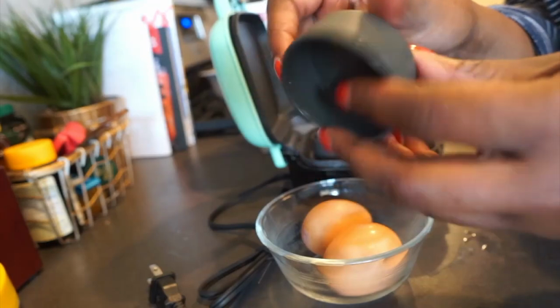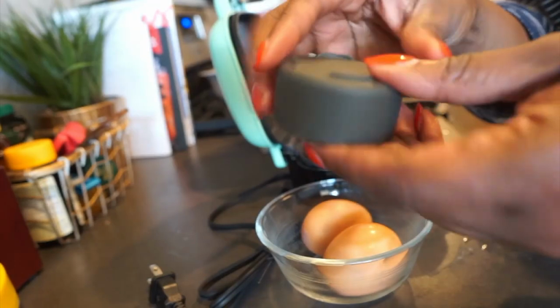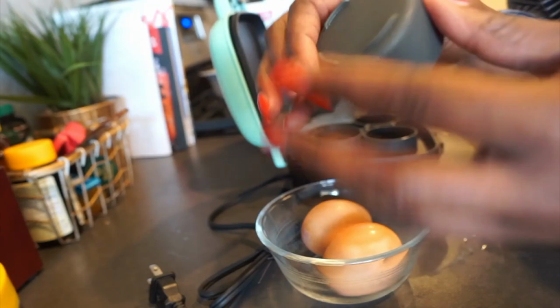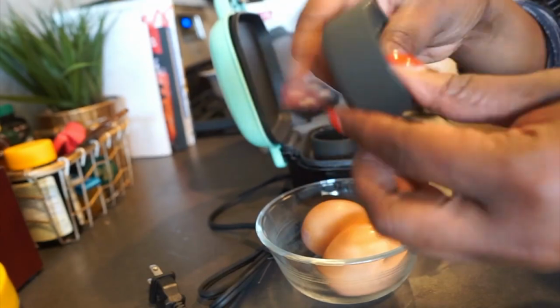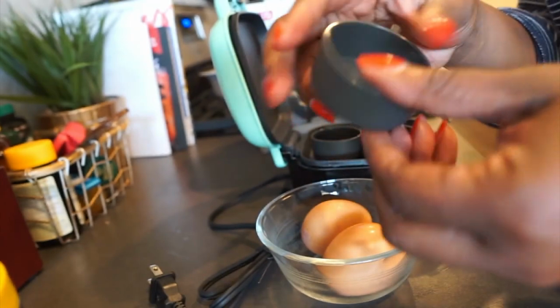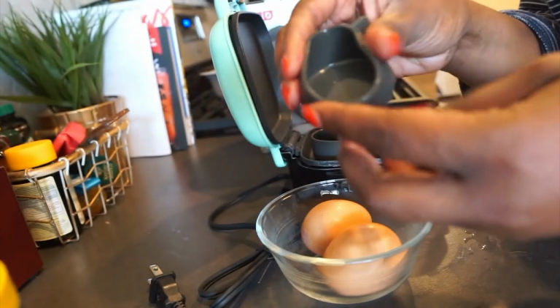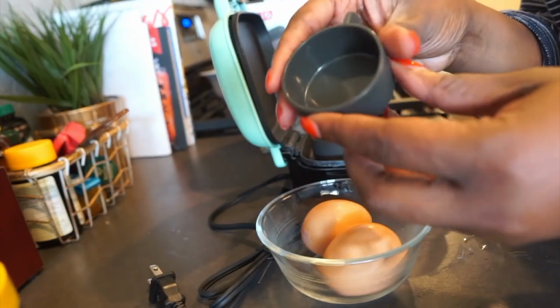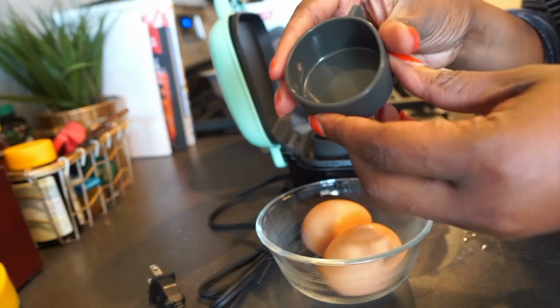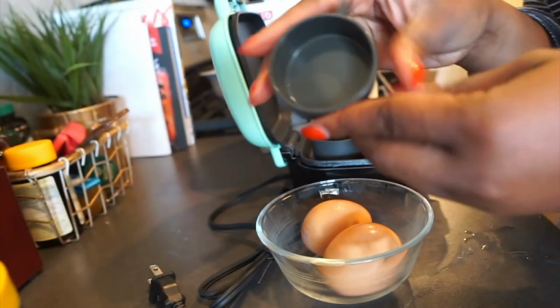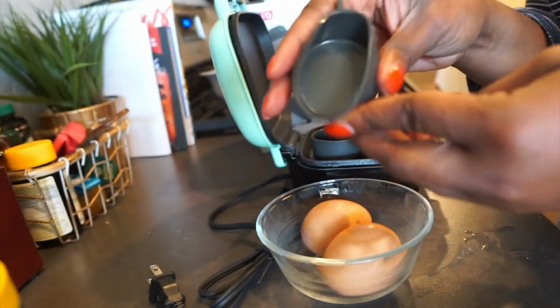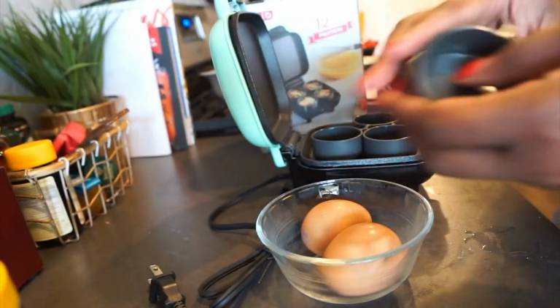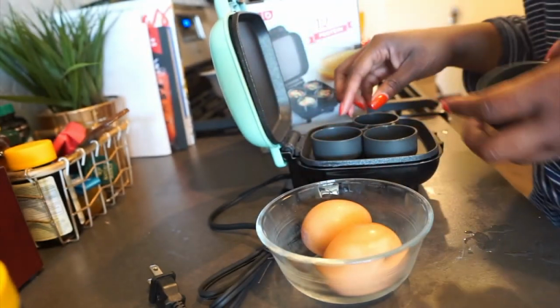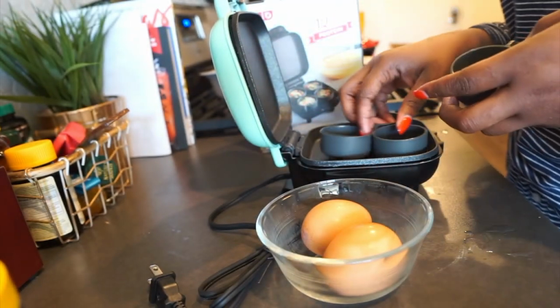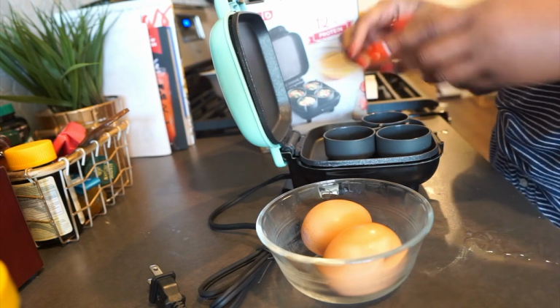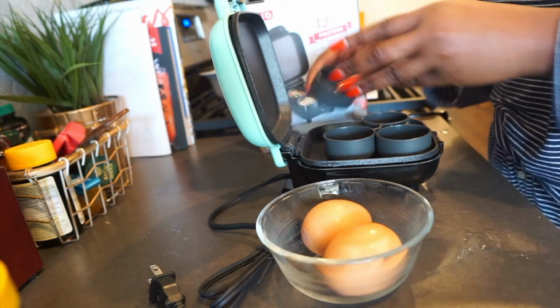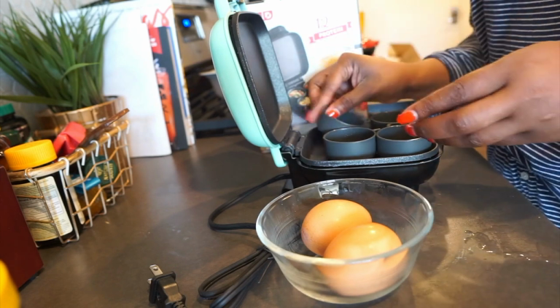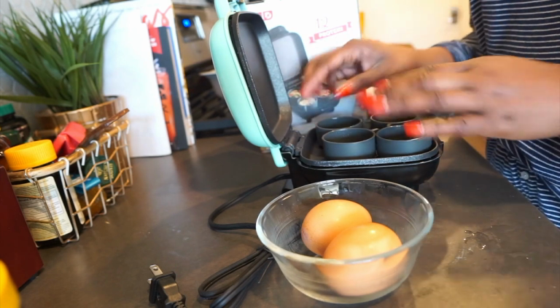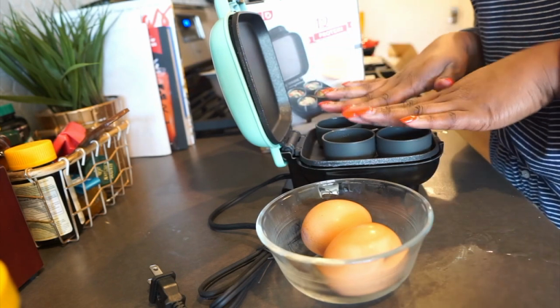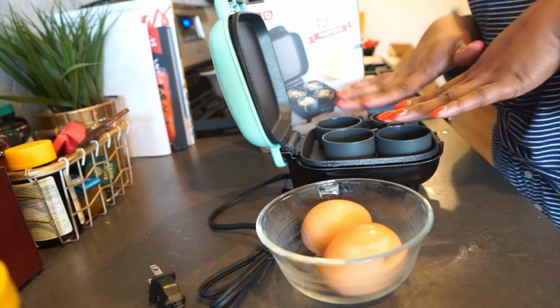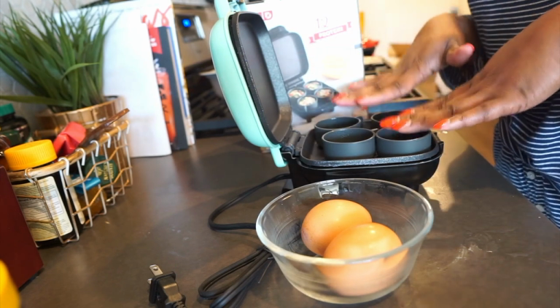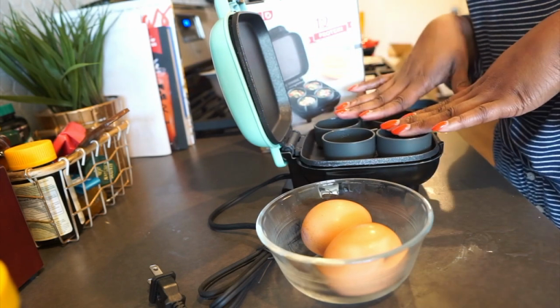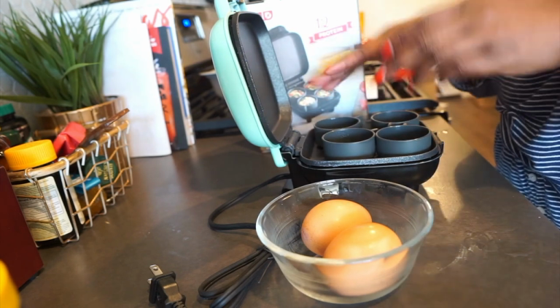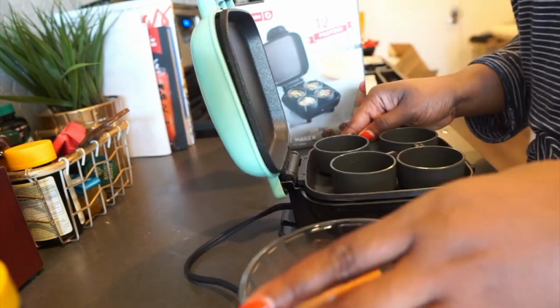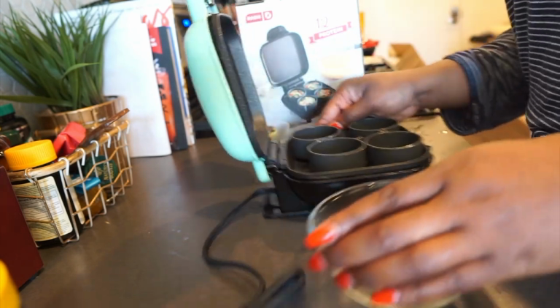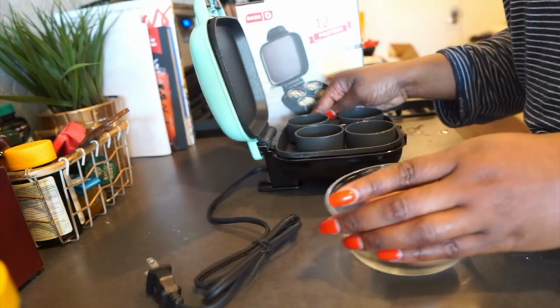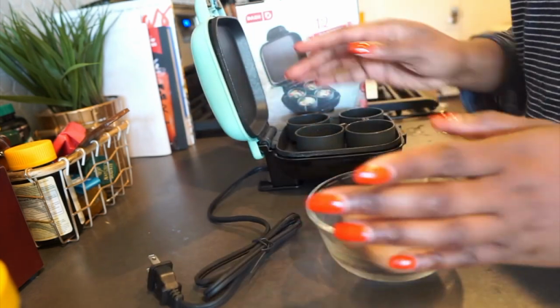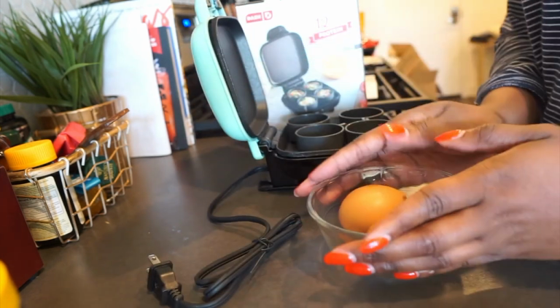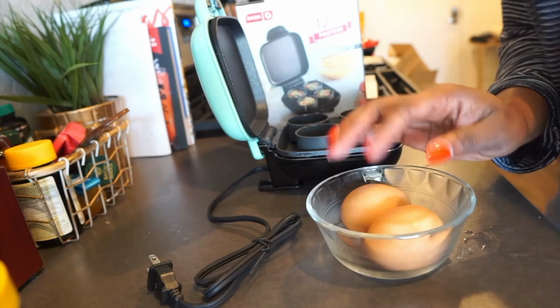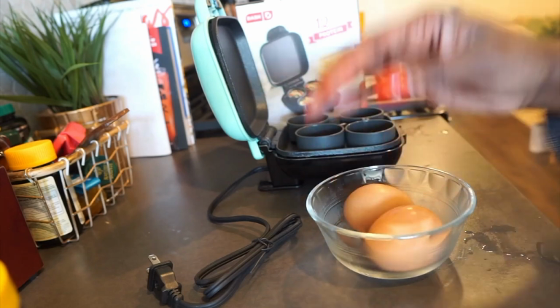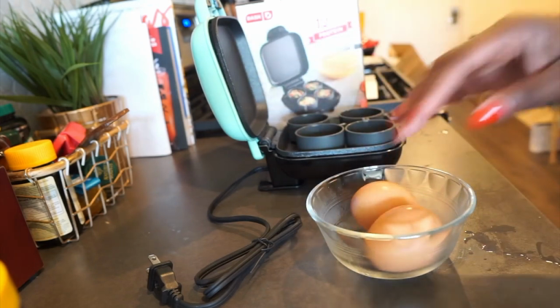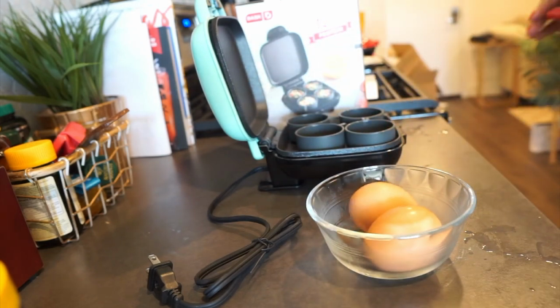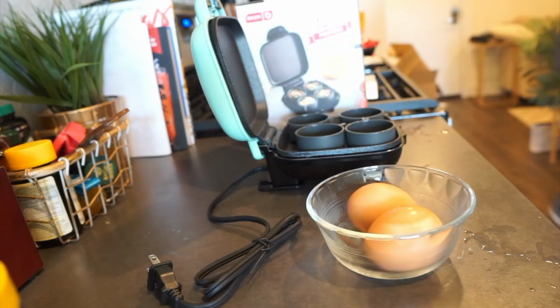So this is made out of rubber, and it comes with all four of them, so you can have four egg bites. To start, we are going to crack some eggs.